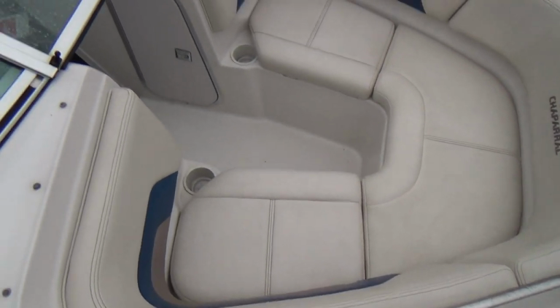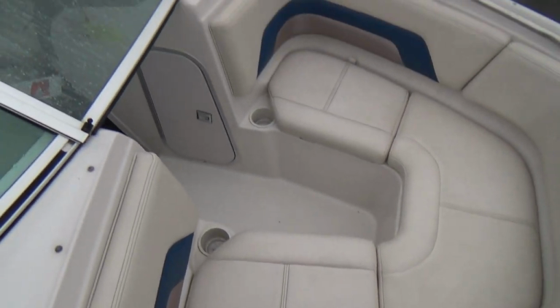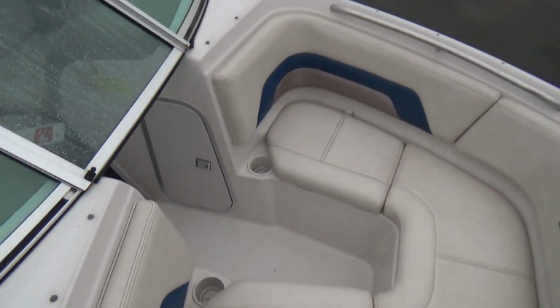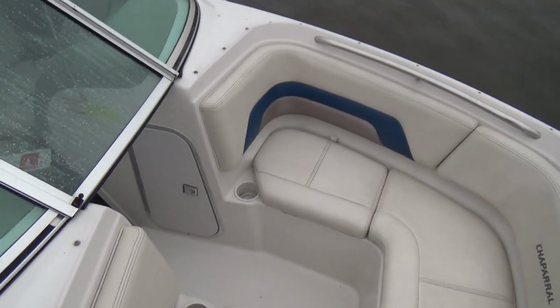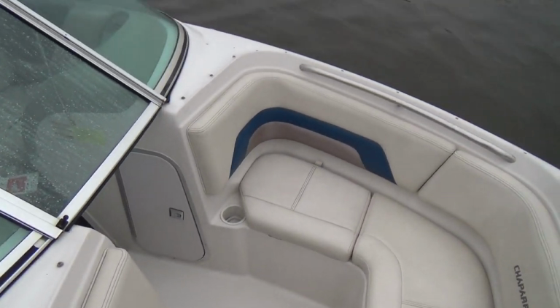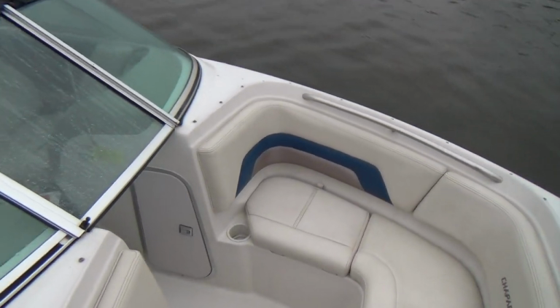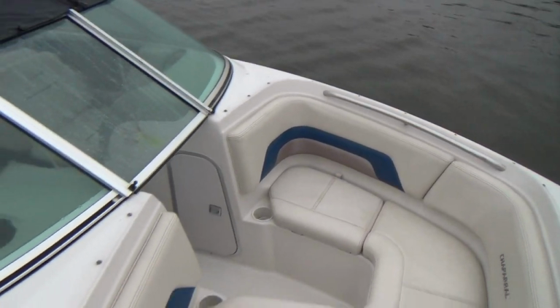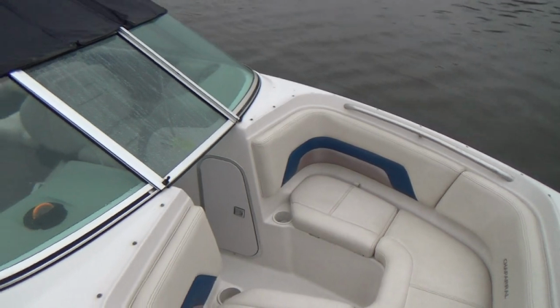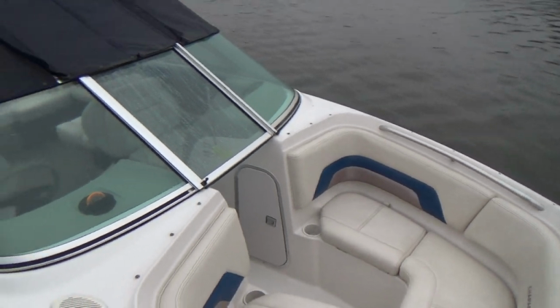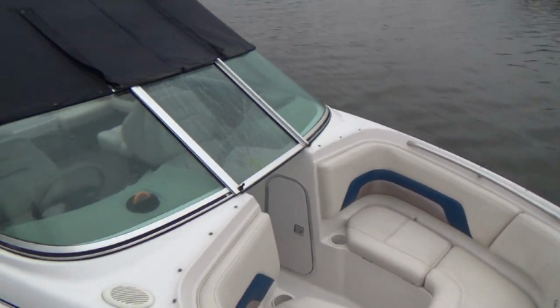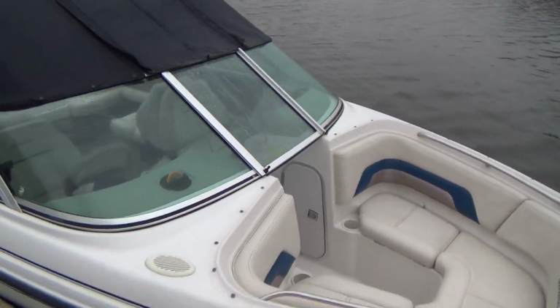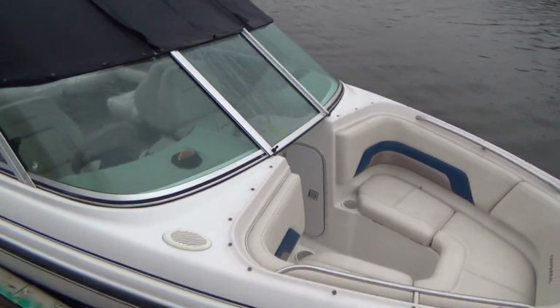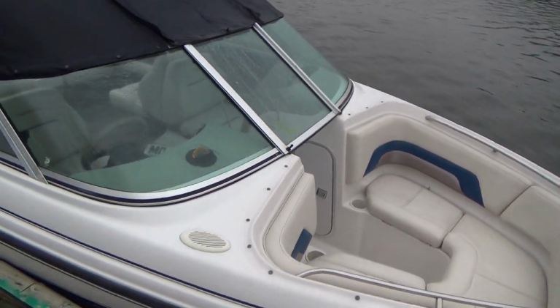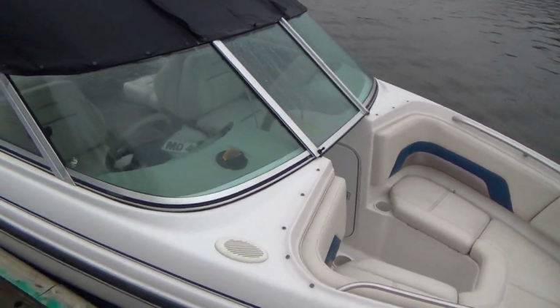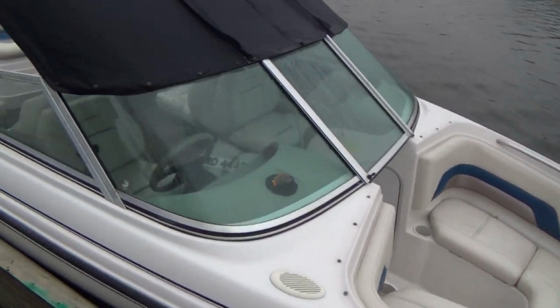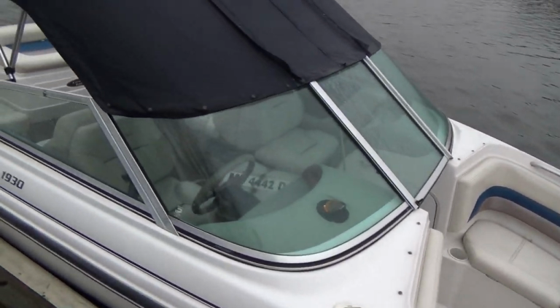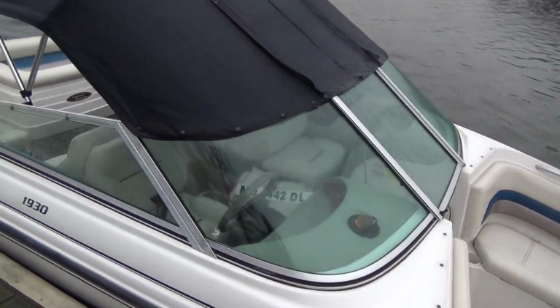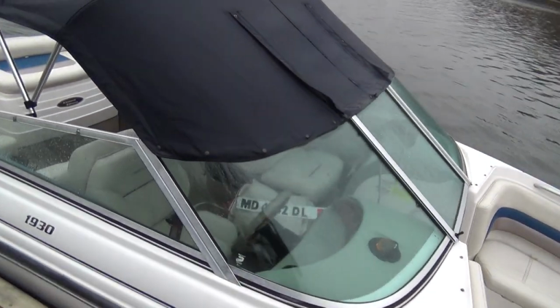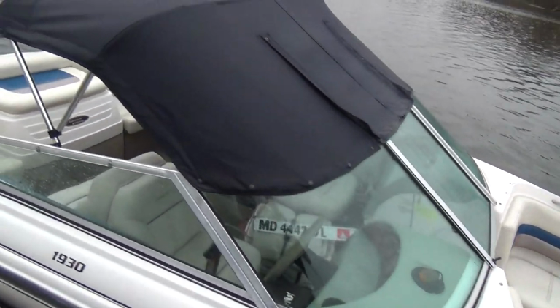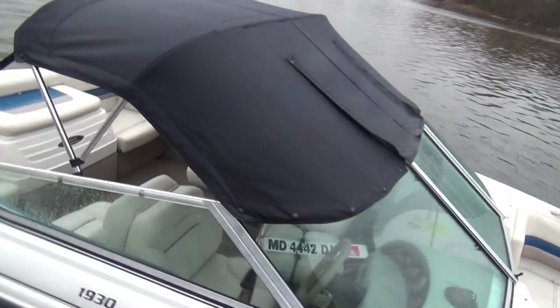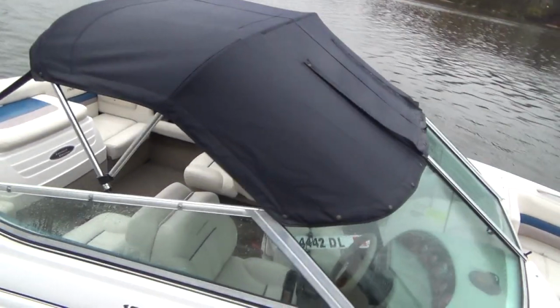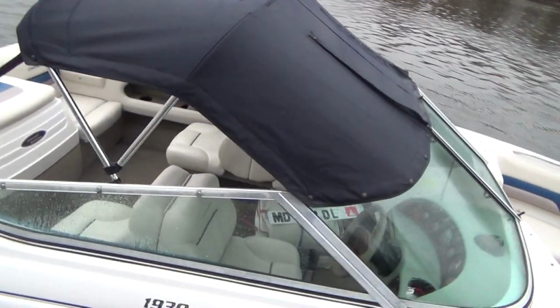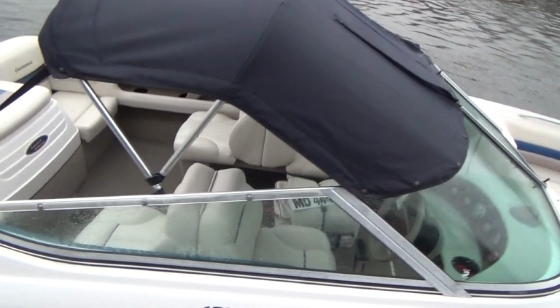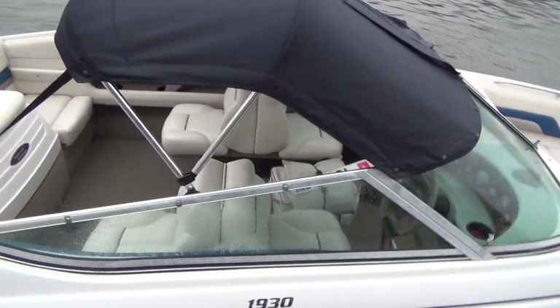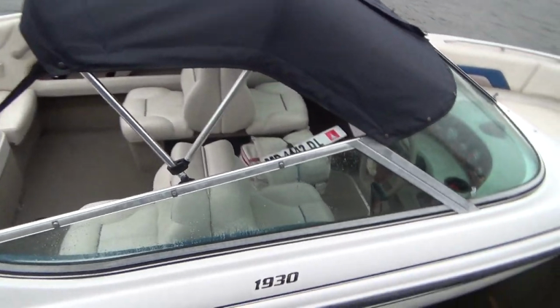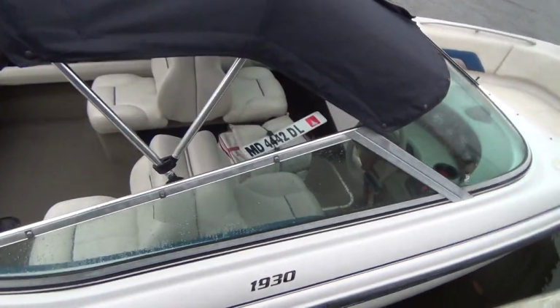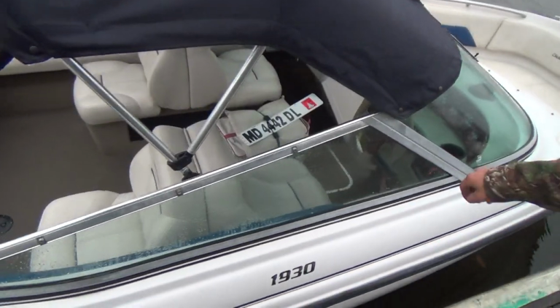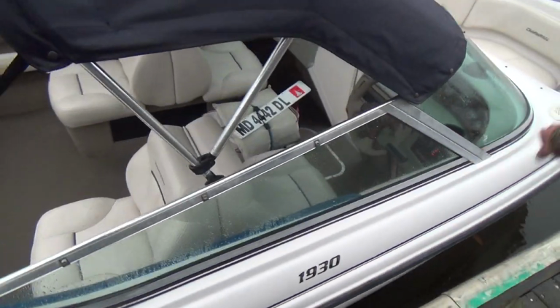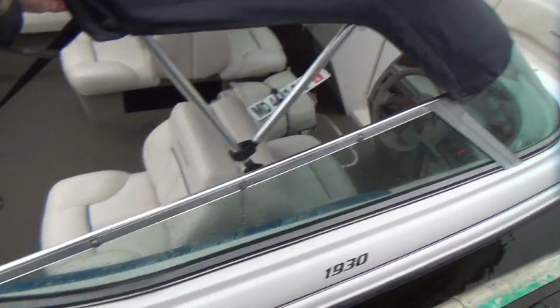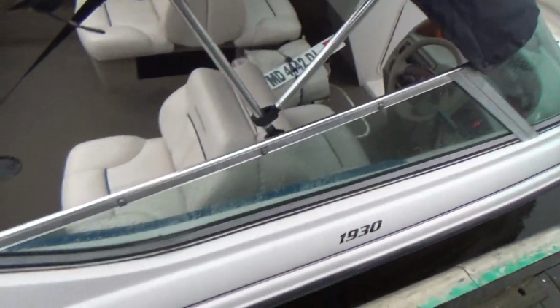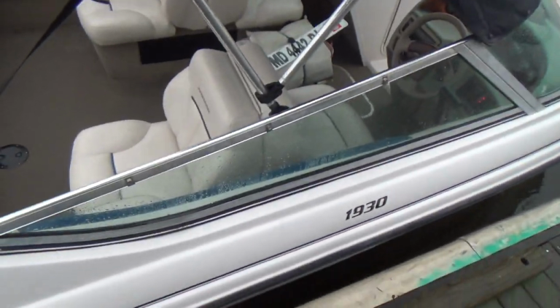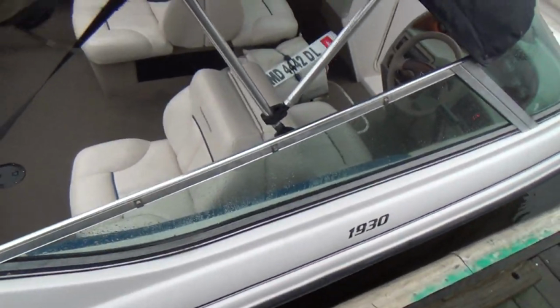All the upholstery looks like it's in really good shape. The boat has the European wraparound windshield. This is a 1930 model.